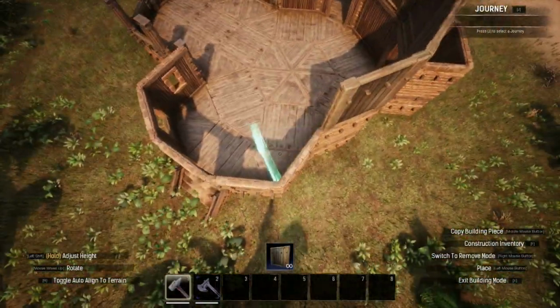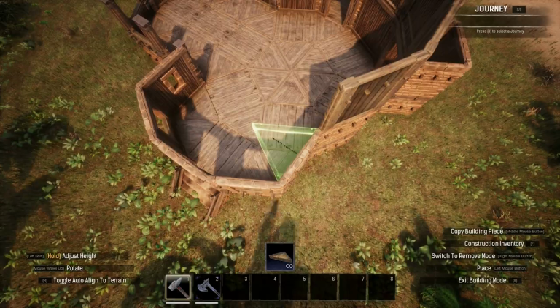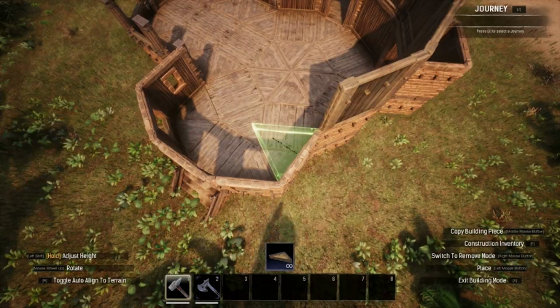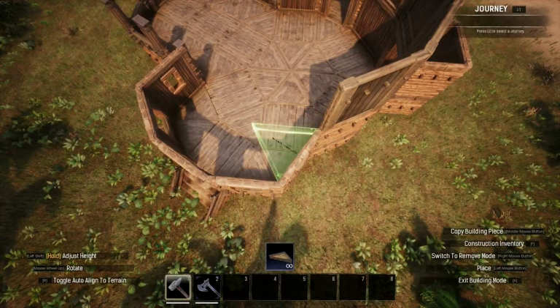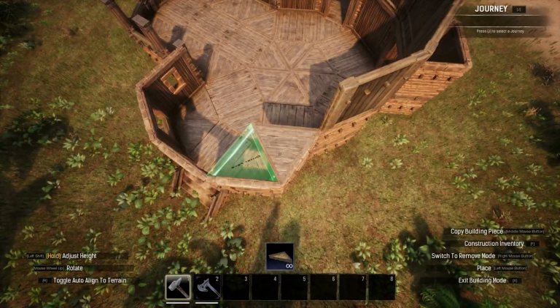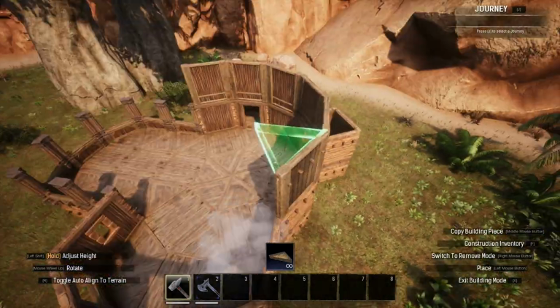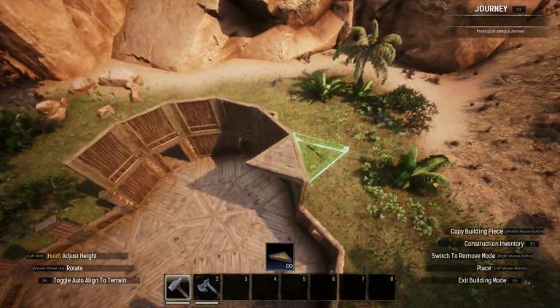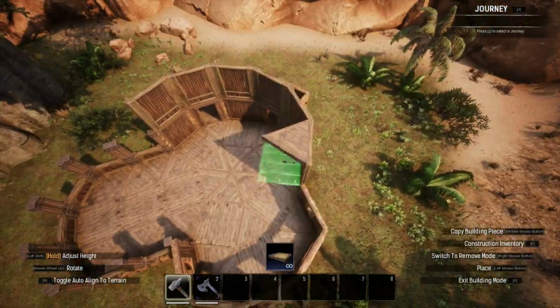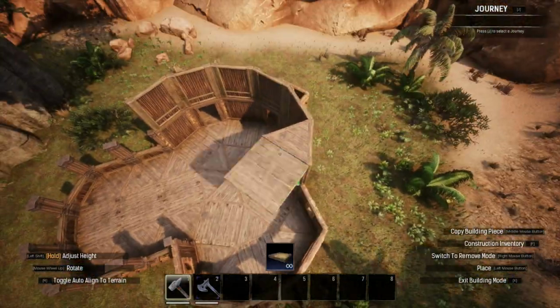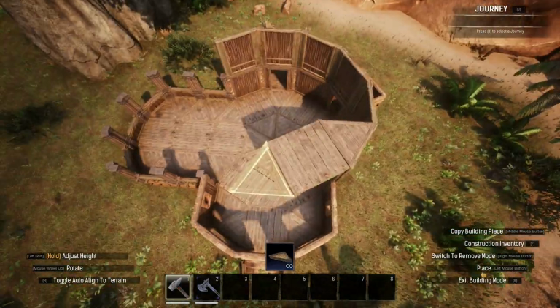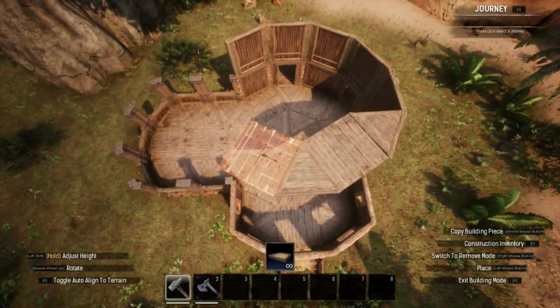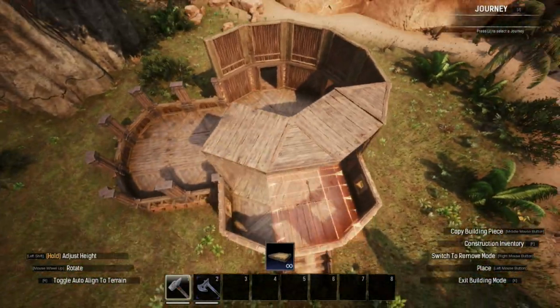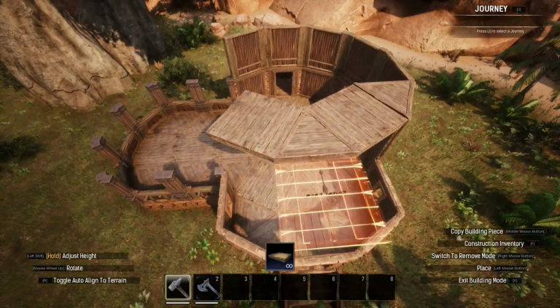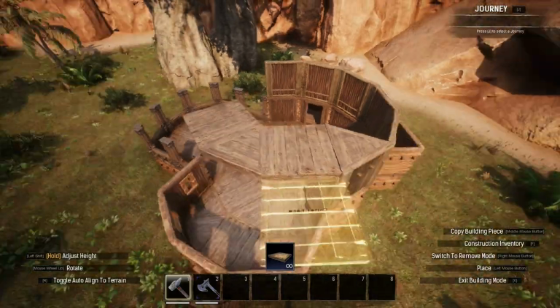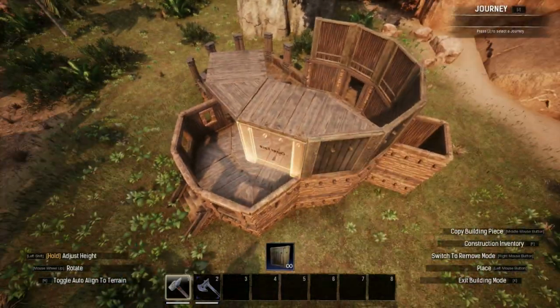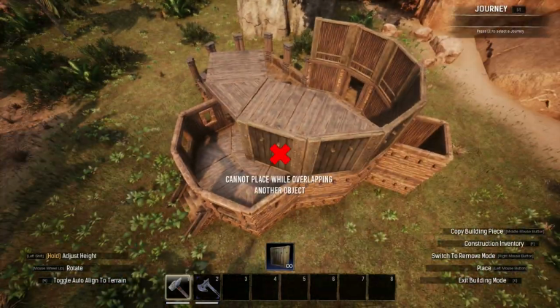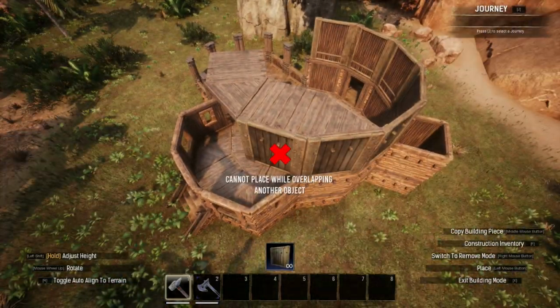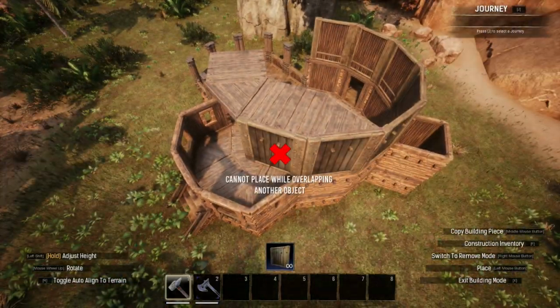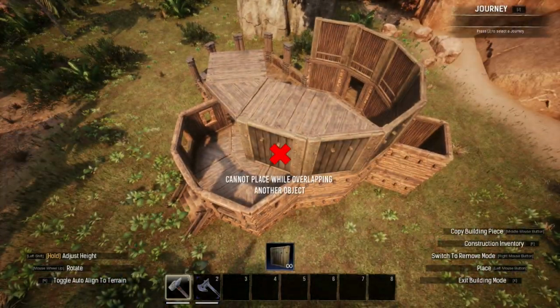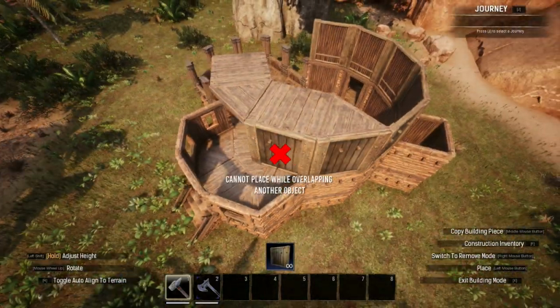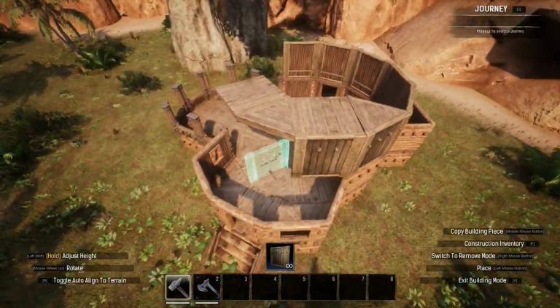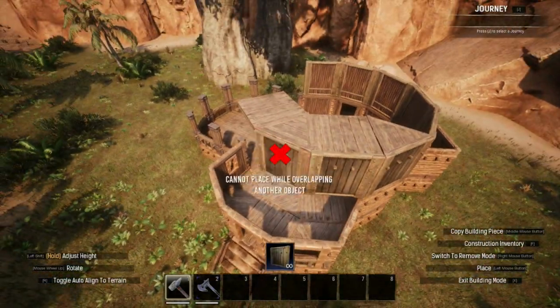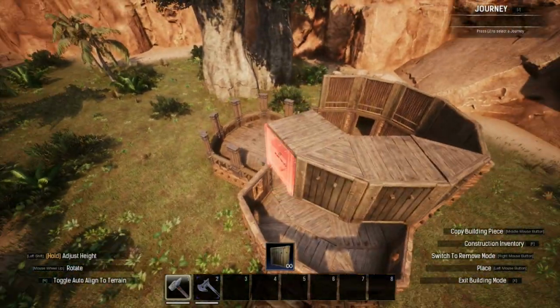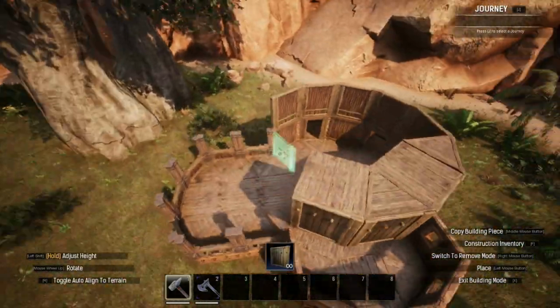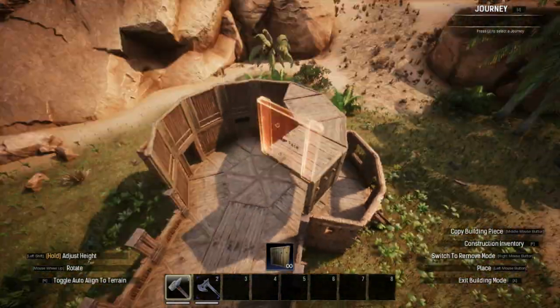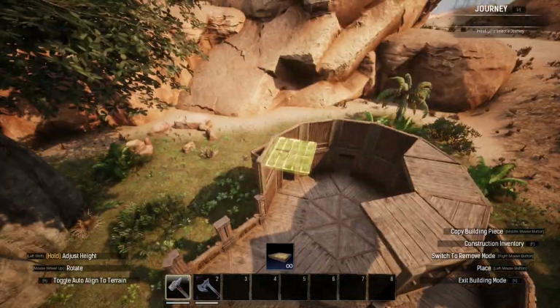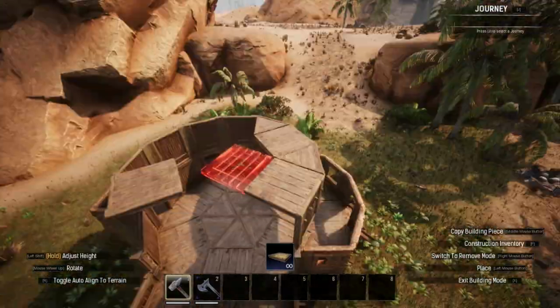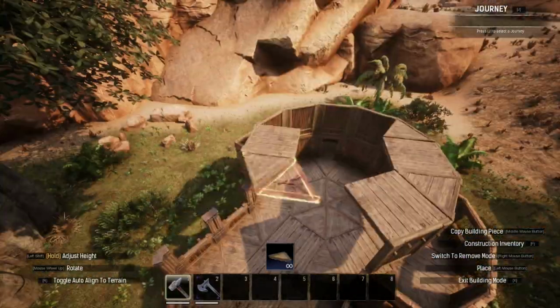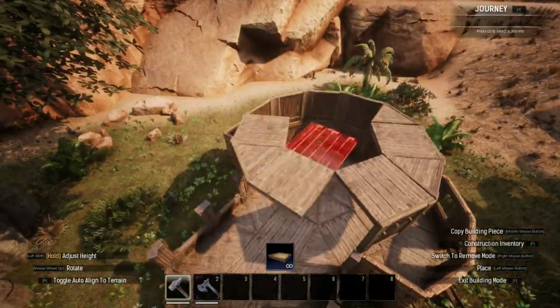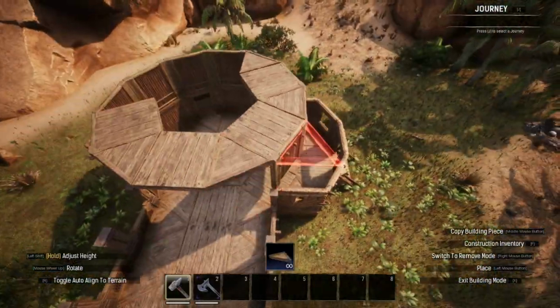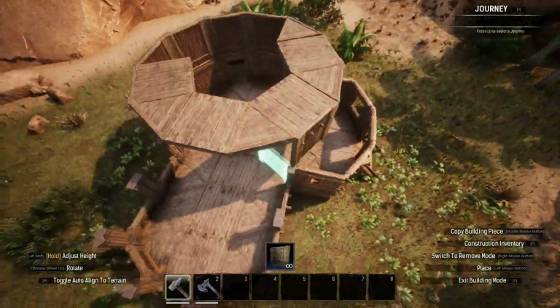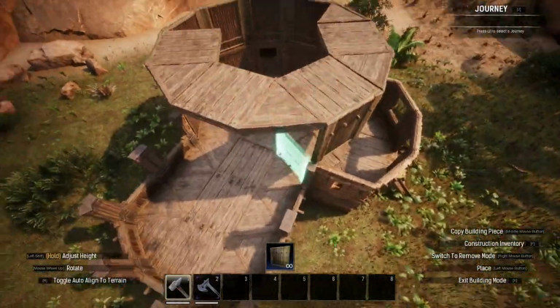For the second tile of walls I then swapped over to wood. I used ceilings on the second tile to start off the first floor and to hang walls from, though I did need to also place ceilings above the entrance segment to support those walls all the way around.